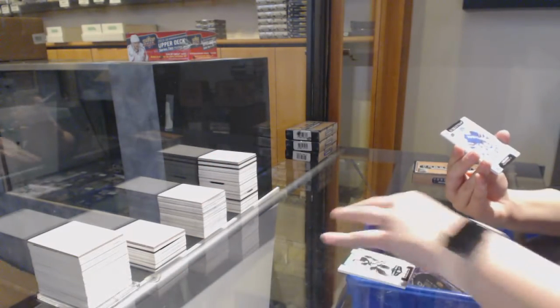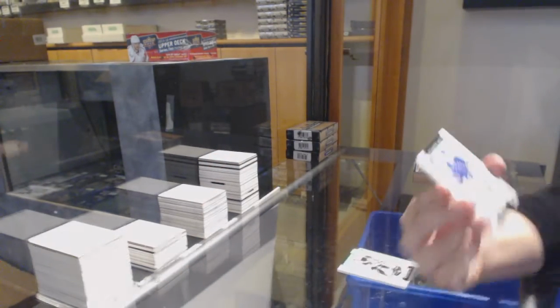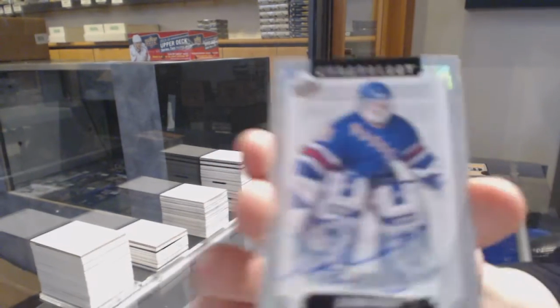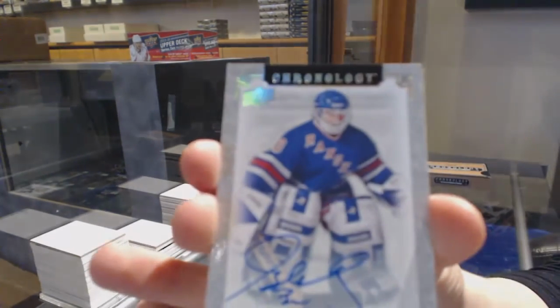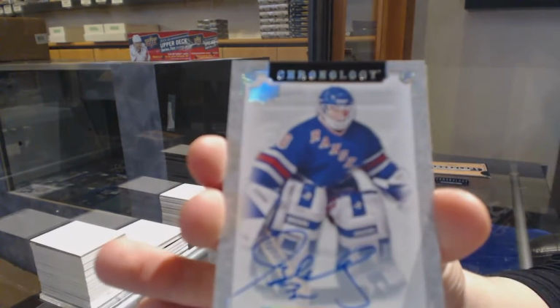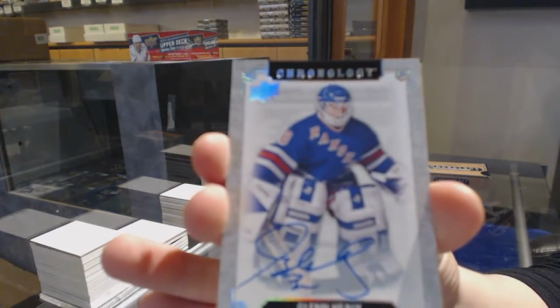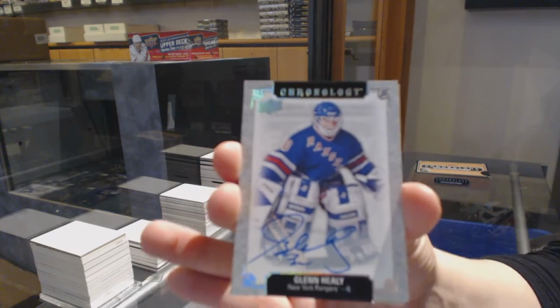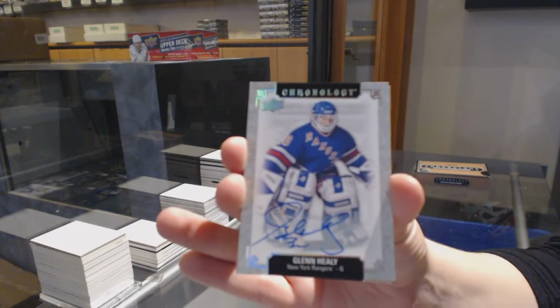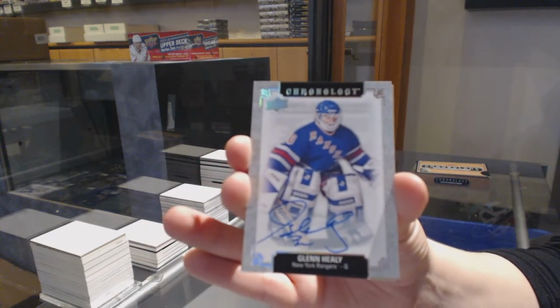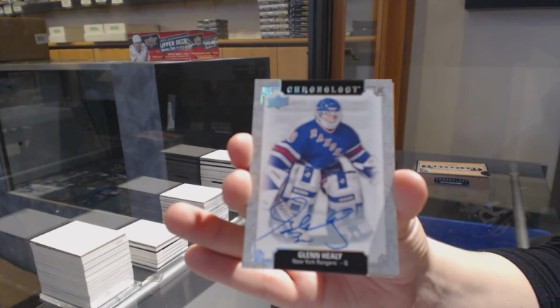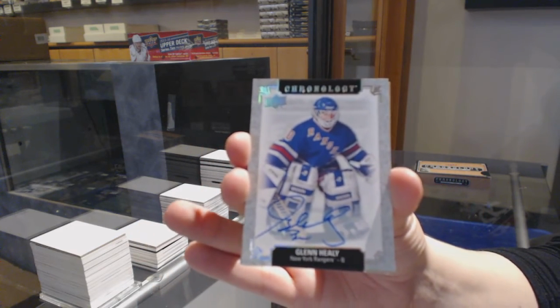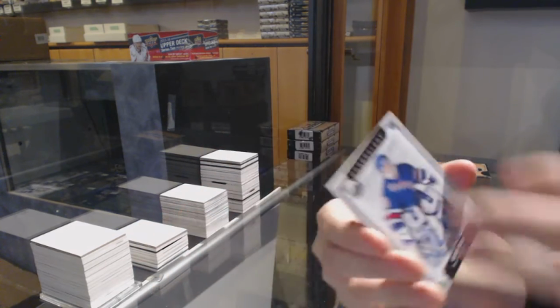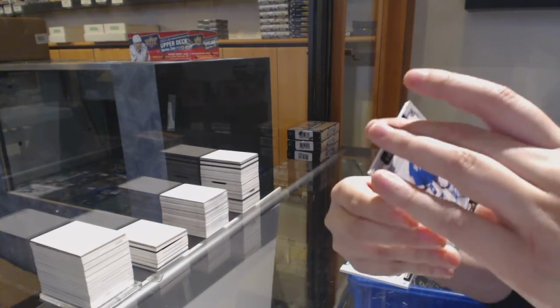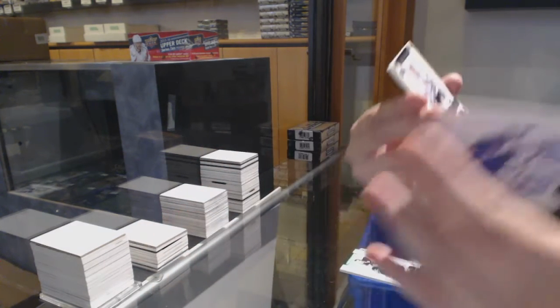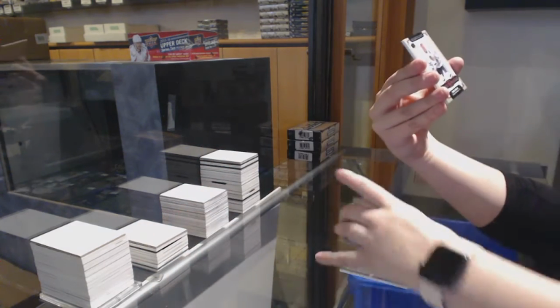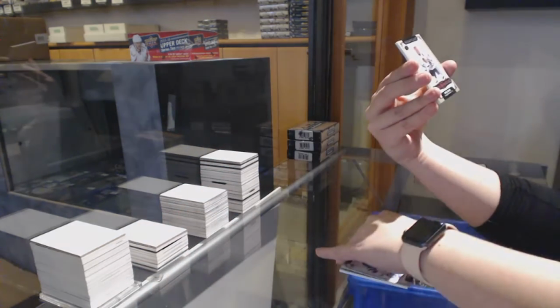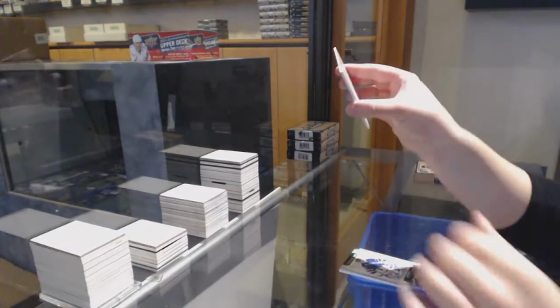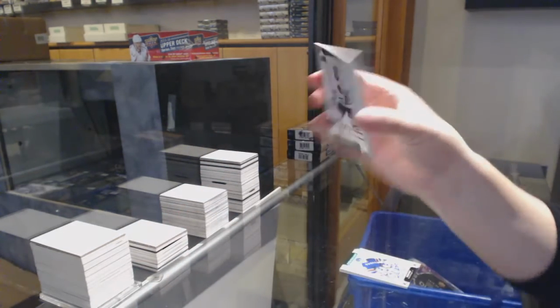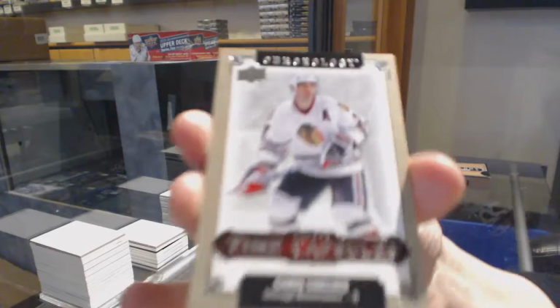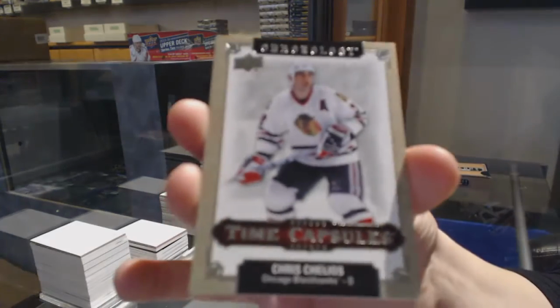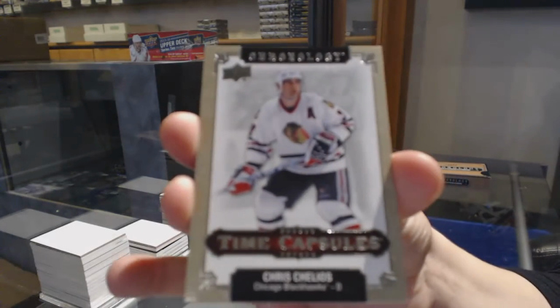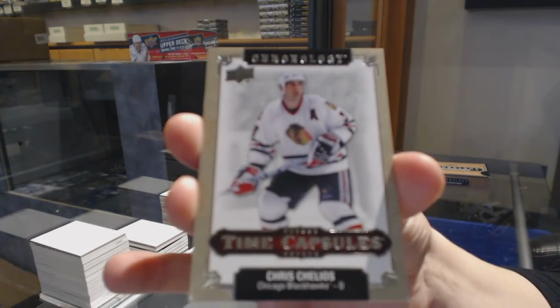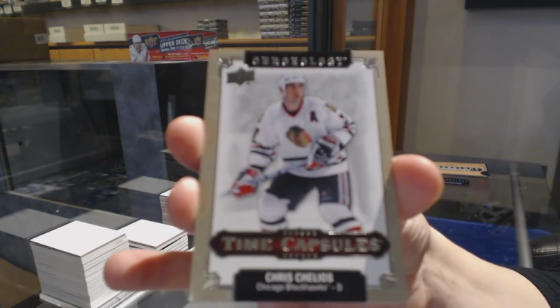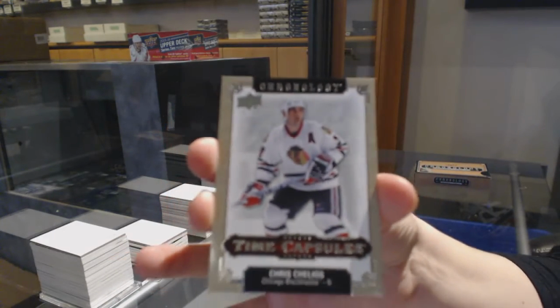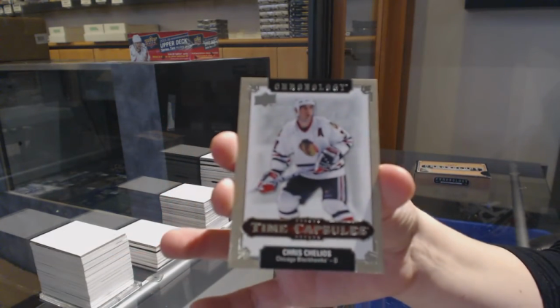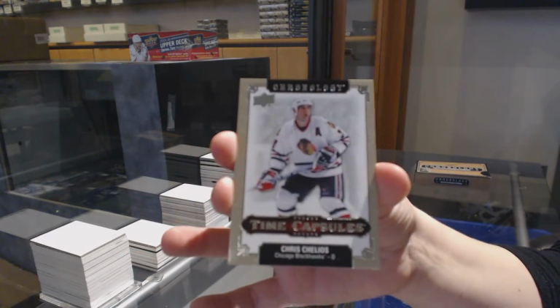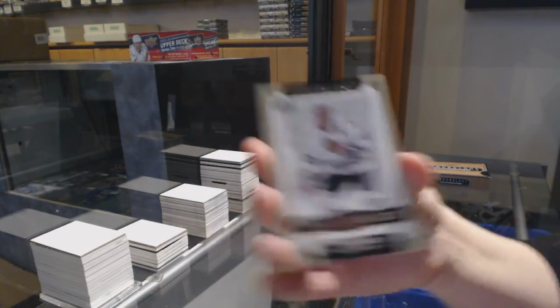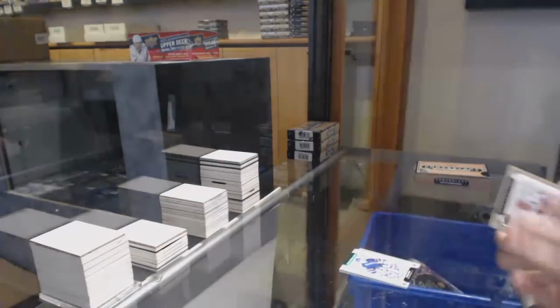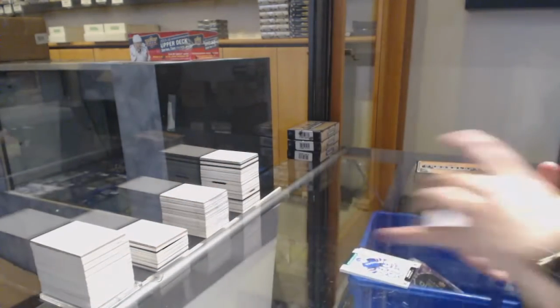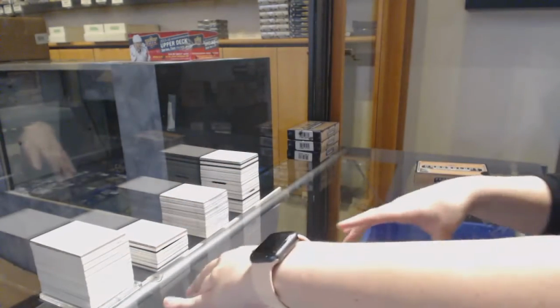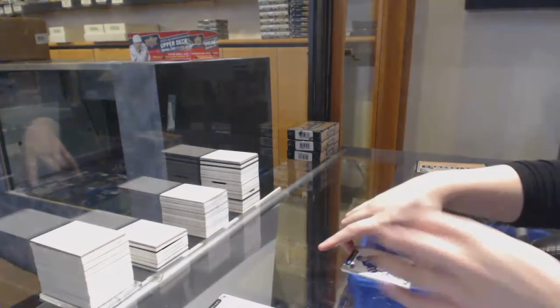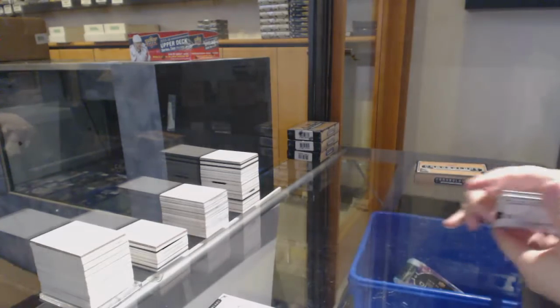Base auto Glenn Healy for the Rangers. And a time capsule, not numbered, which will be opened up at the end of the break. Chris Chelios for the Chicago Blackhawks.